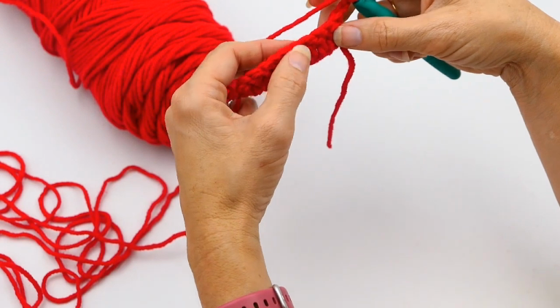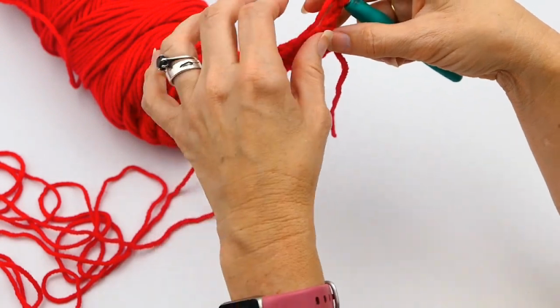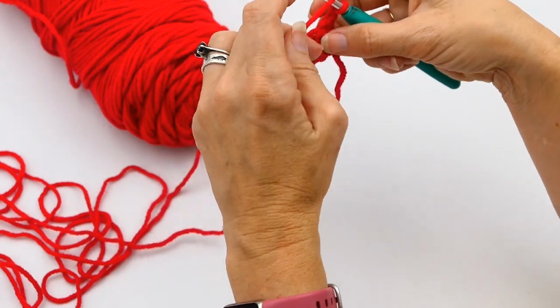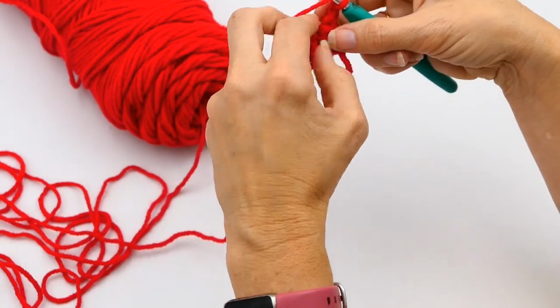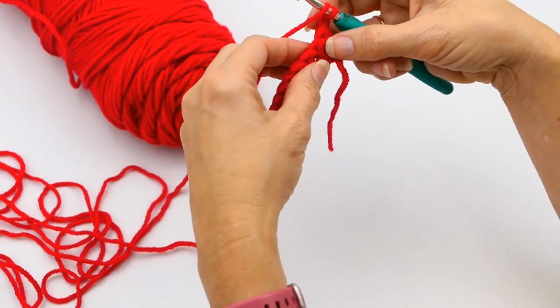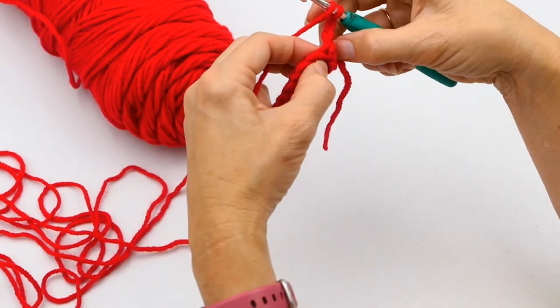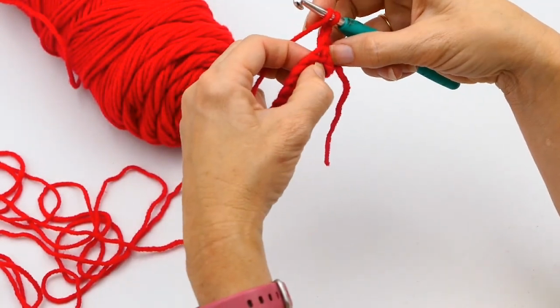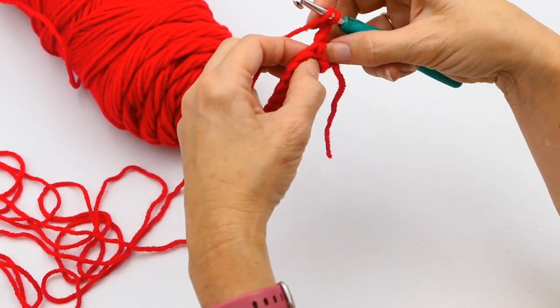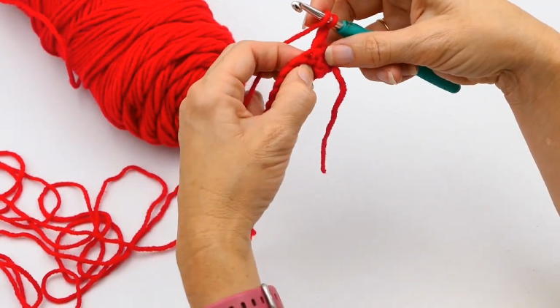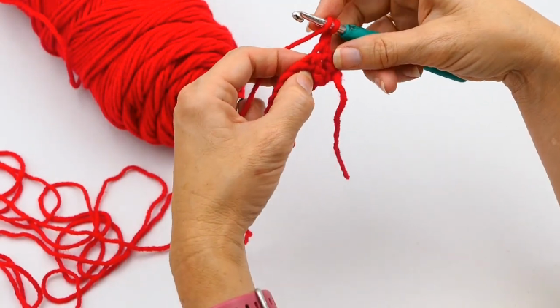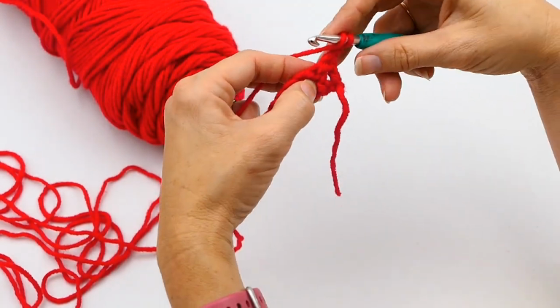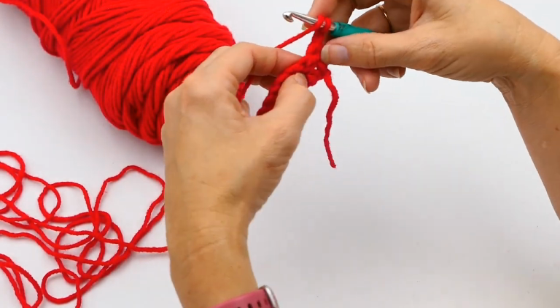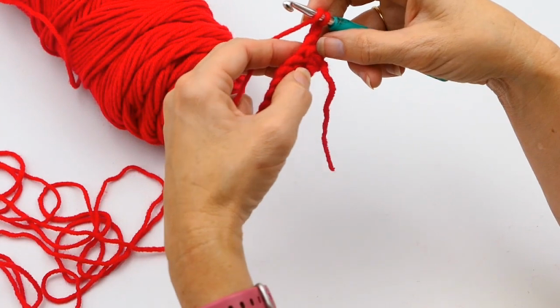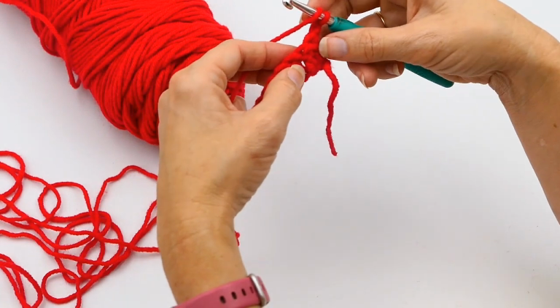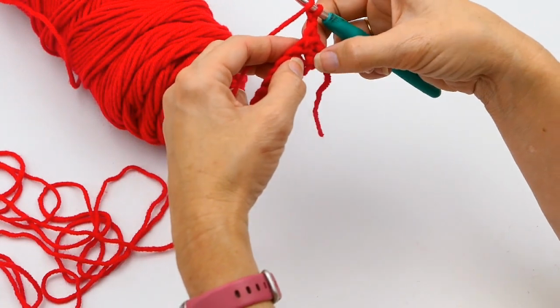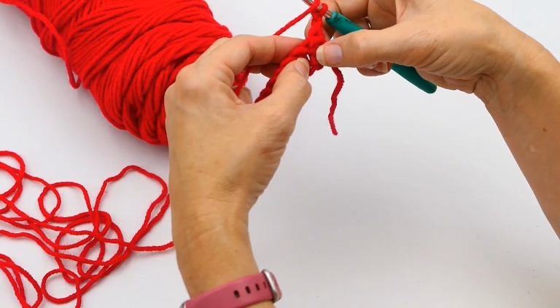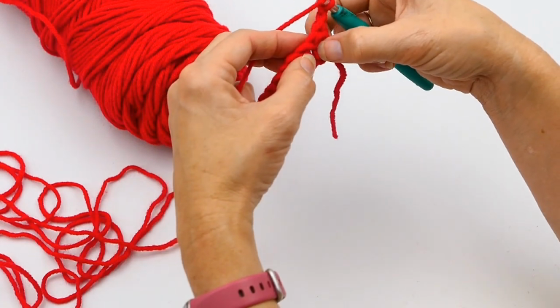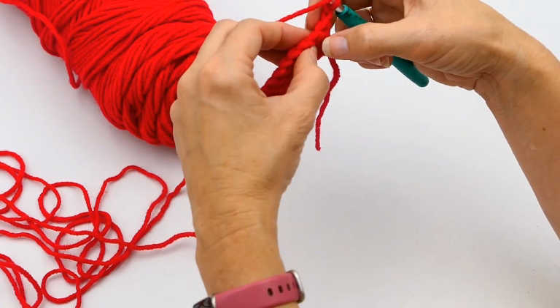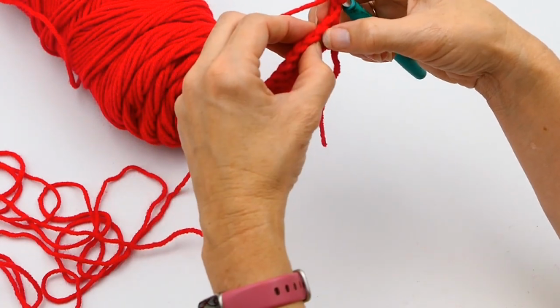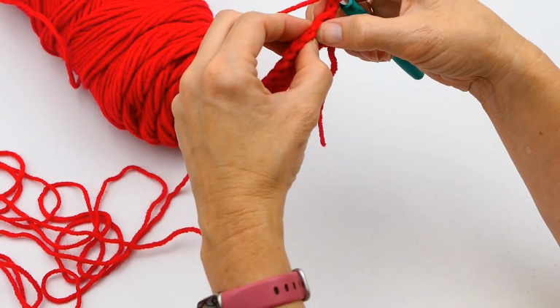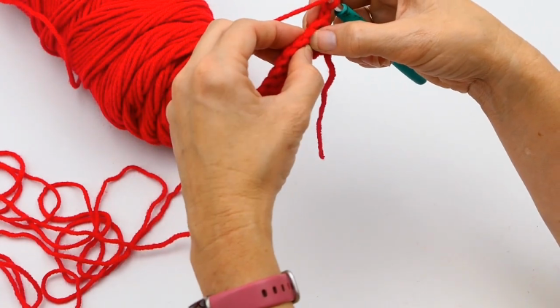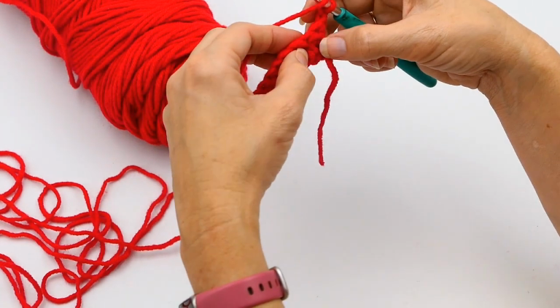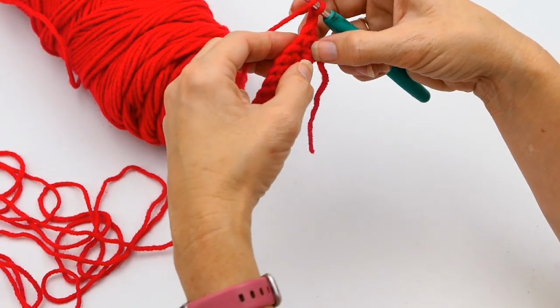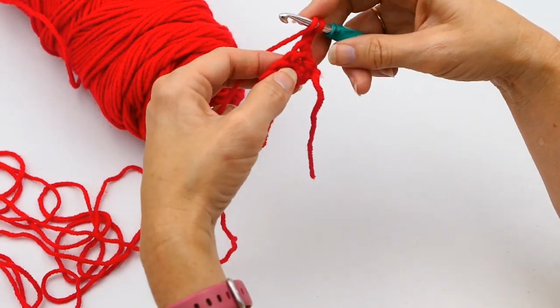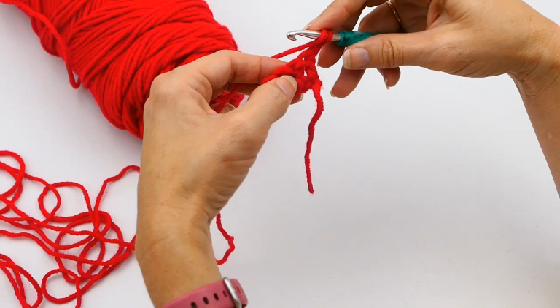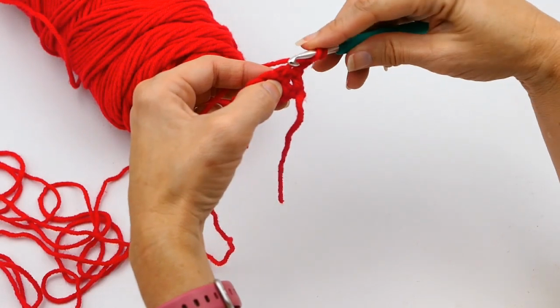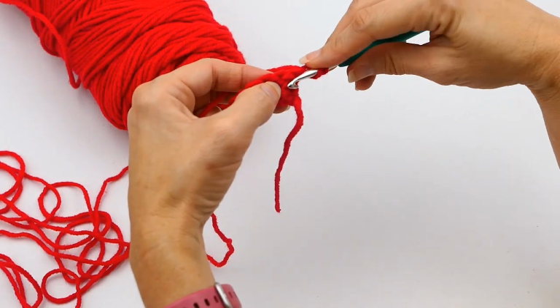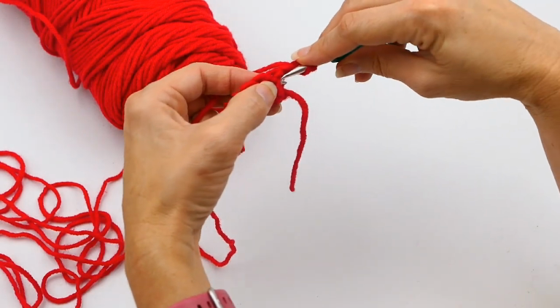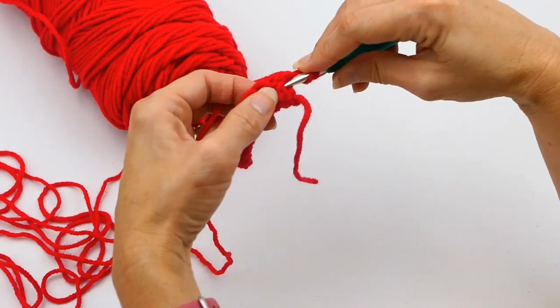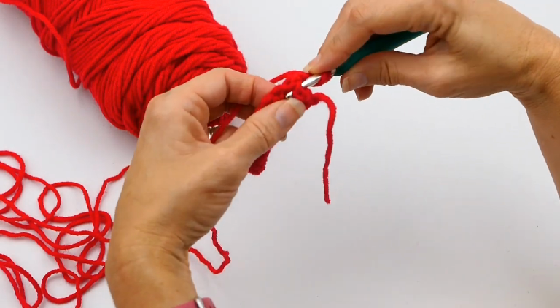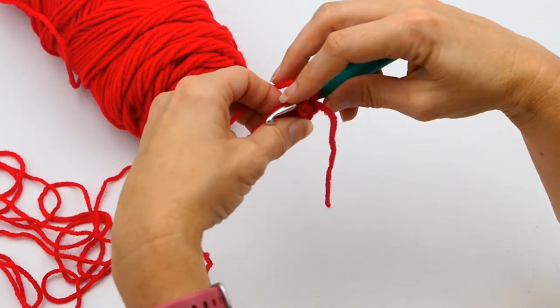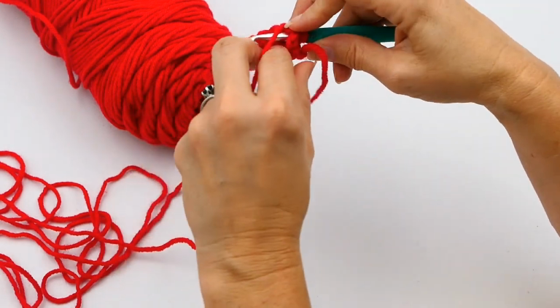So here I'm showing you — right there — that is the post. The bottom part of that stitch is the post; the top part is the stitch, the bottom part is the post right there. That's what I'm going to be working around.